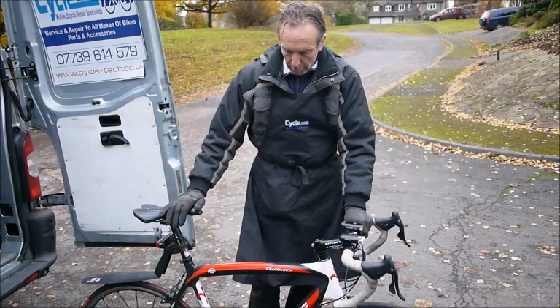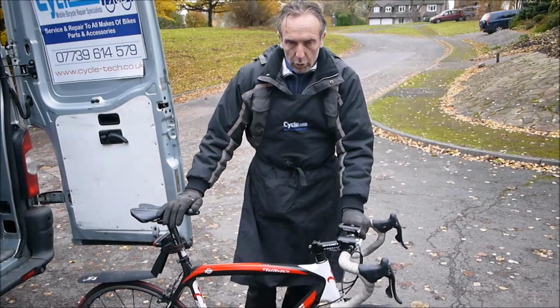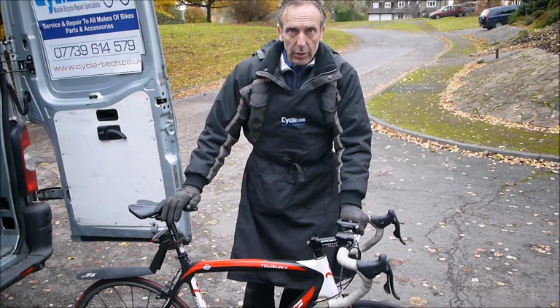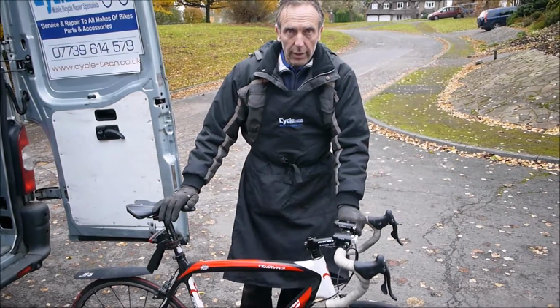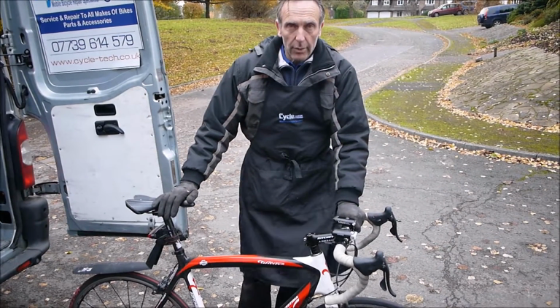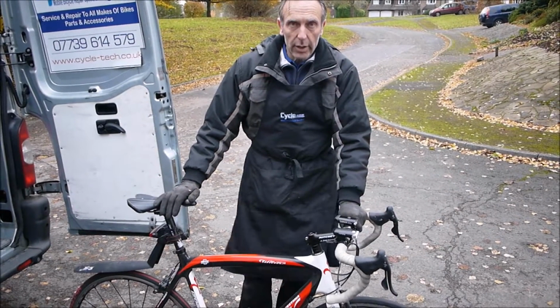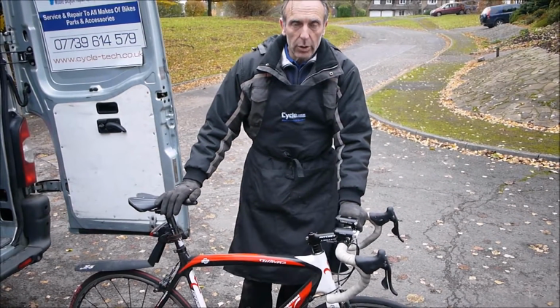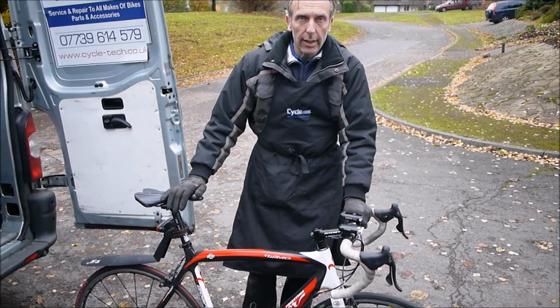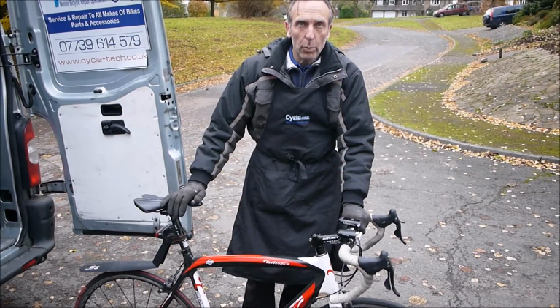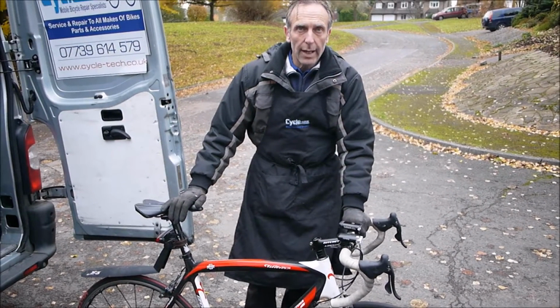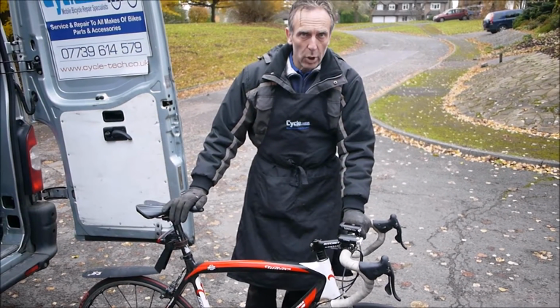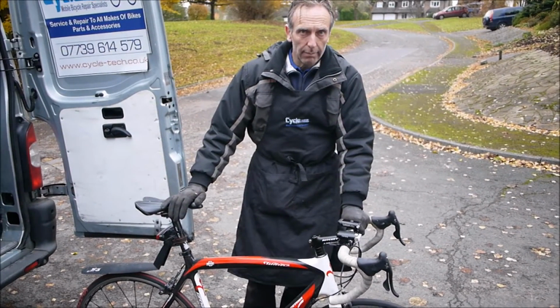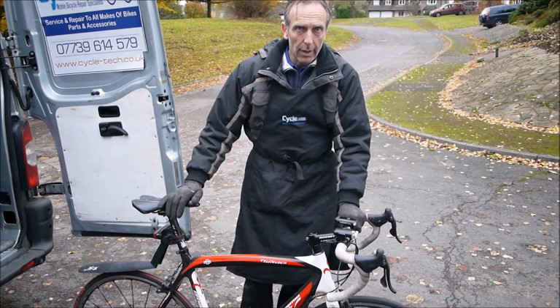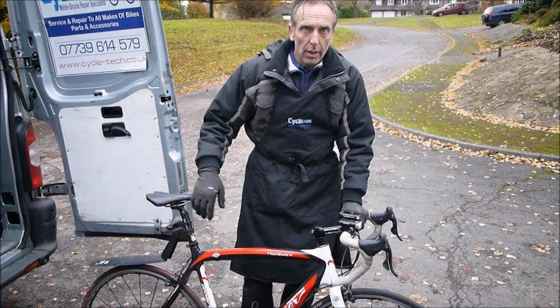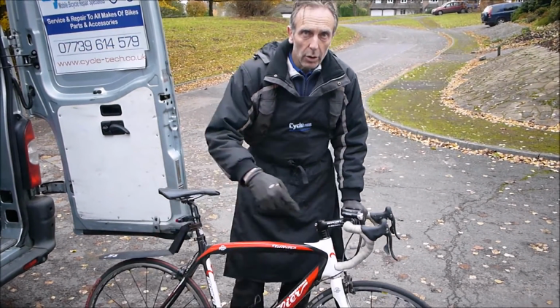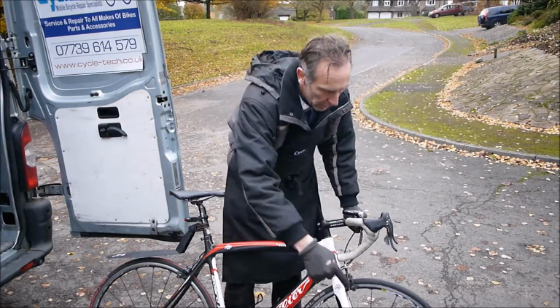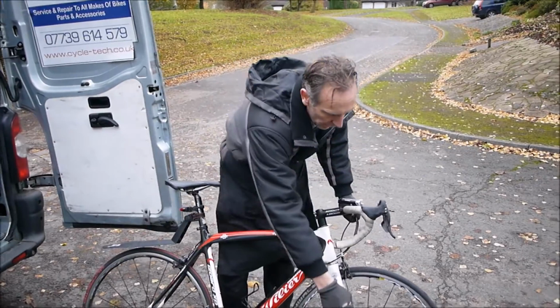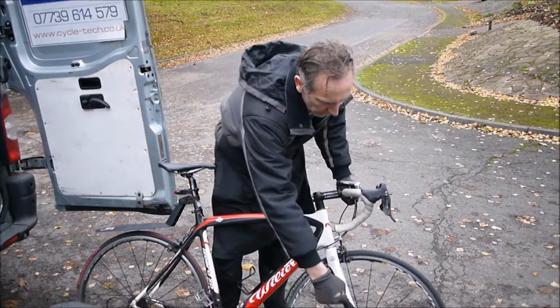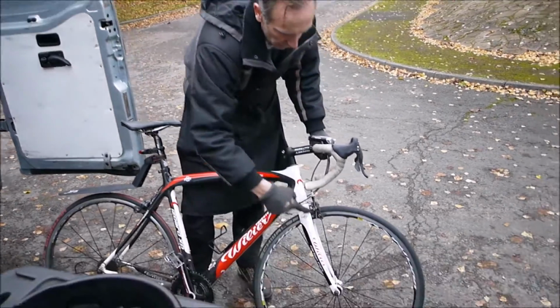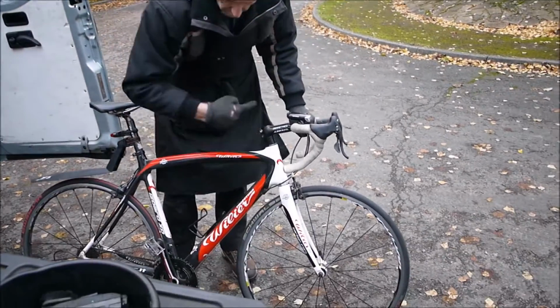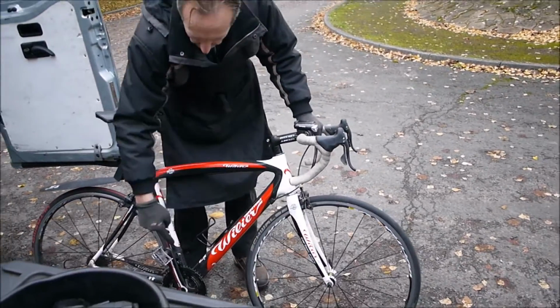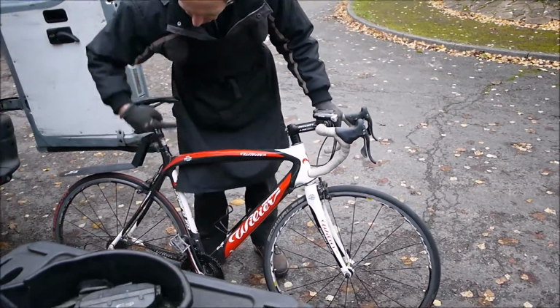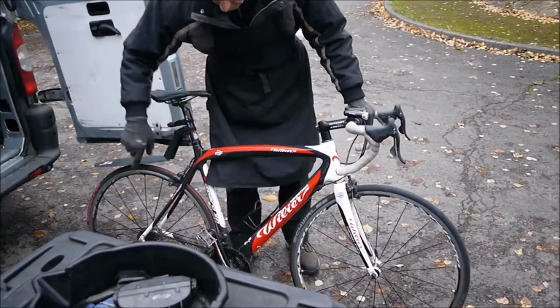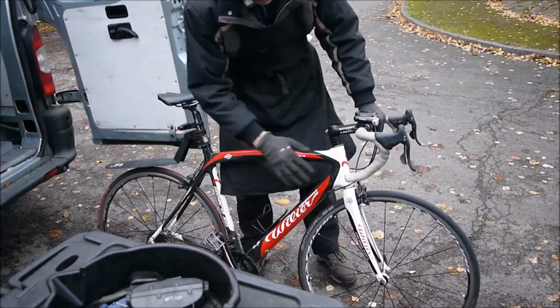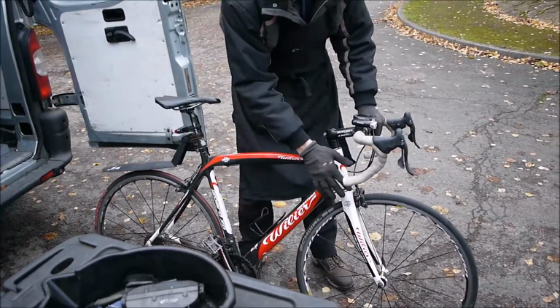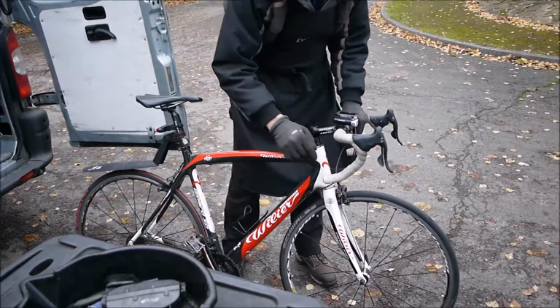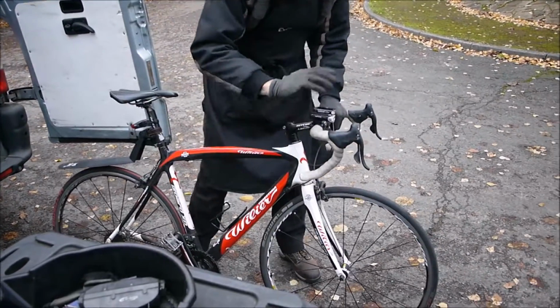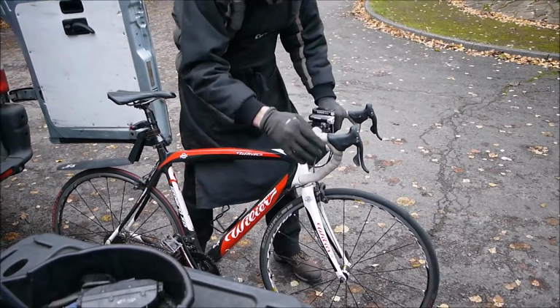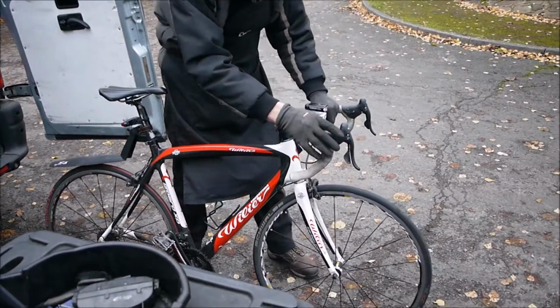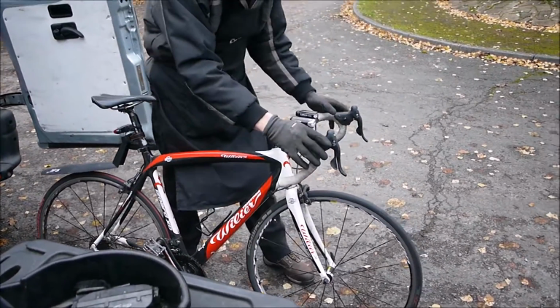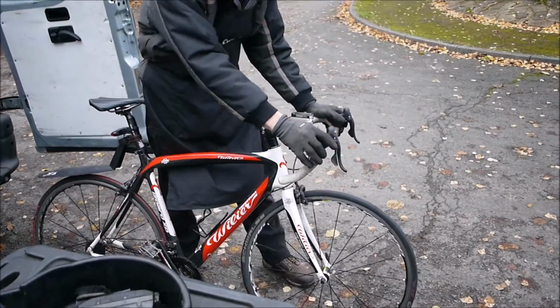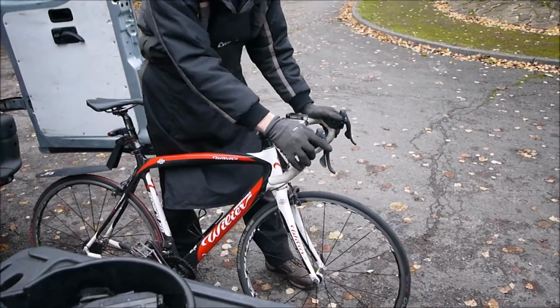Part of the training you did at the SciTech or City and Guilds, you would have done an M check. Basically it's like the shape of an M. So you start at the beginning of the bike and just do a pre-check.